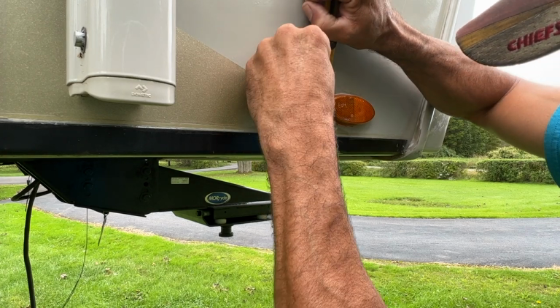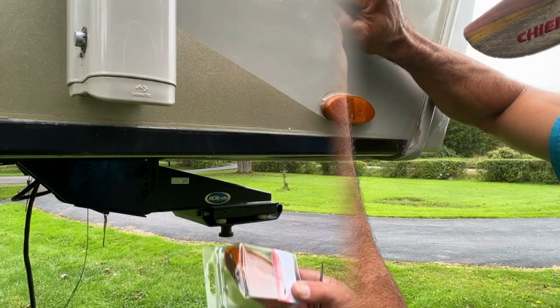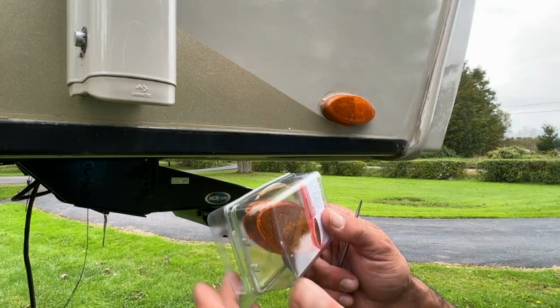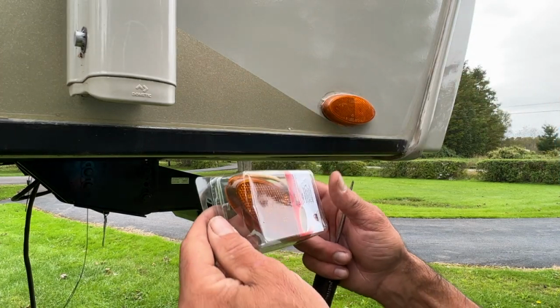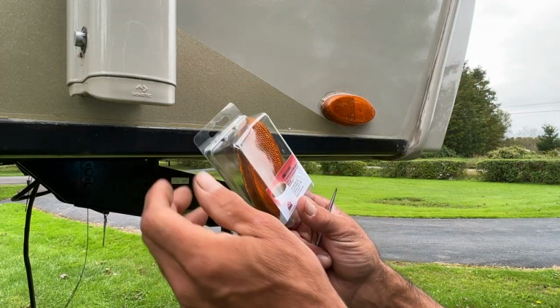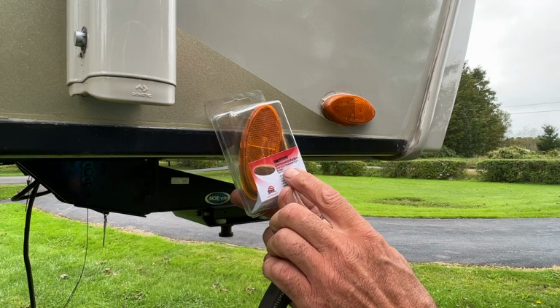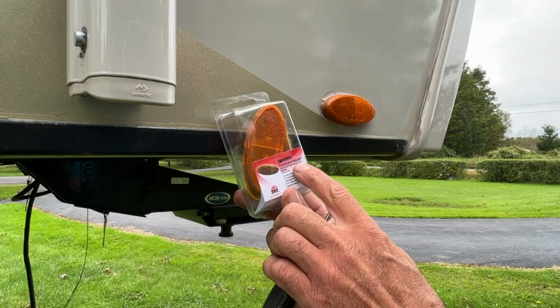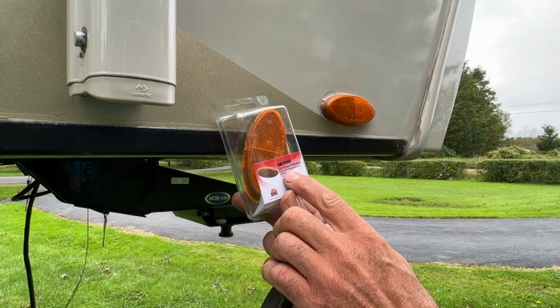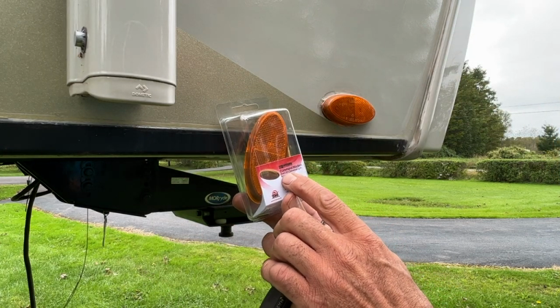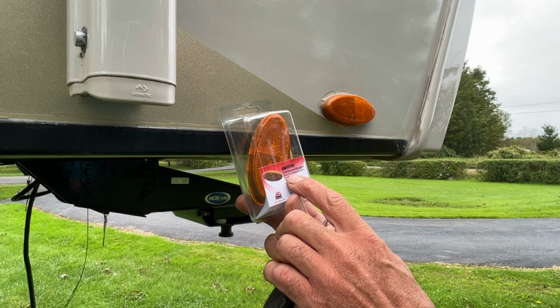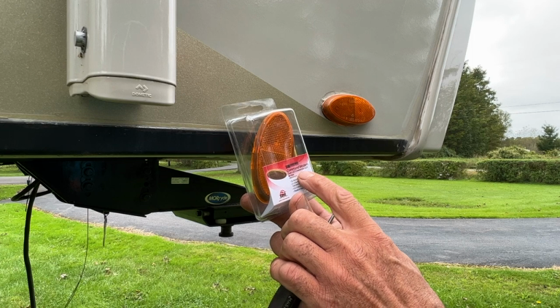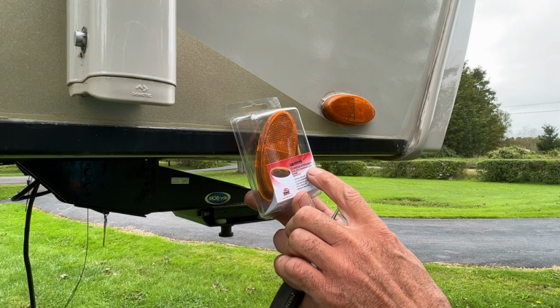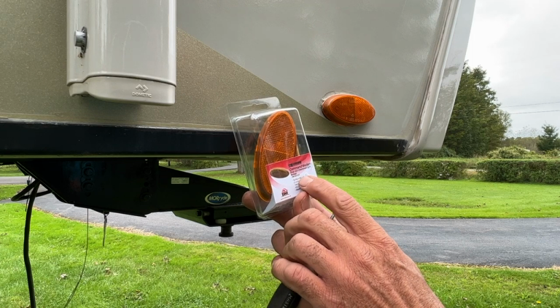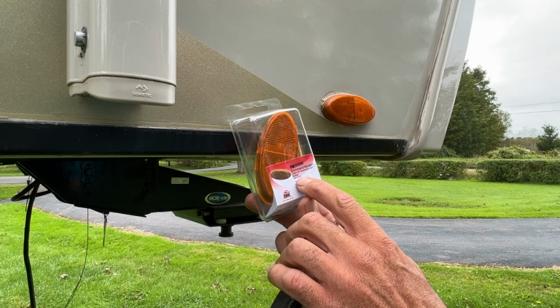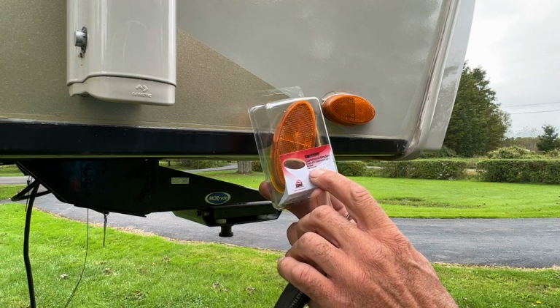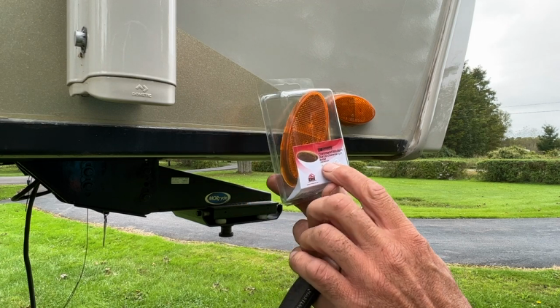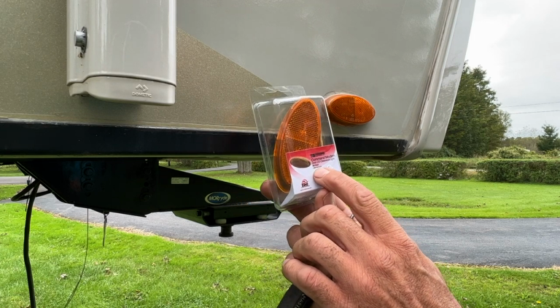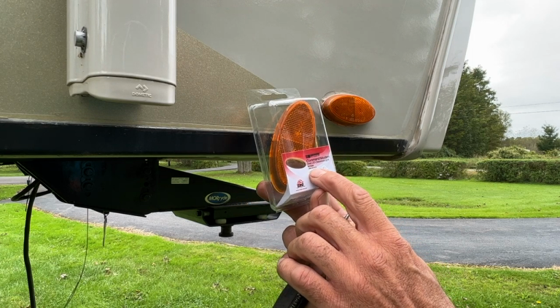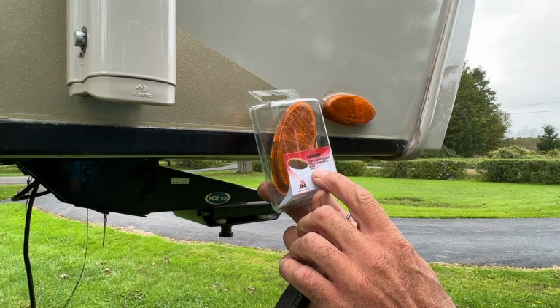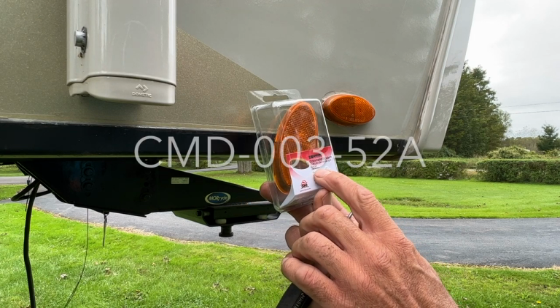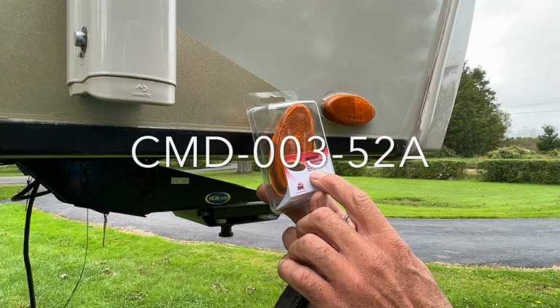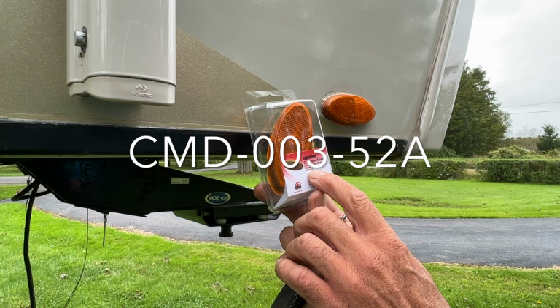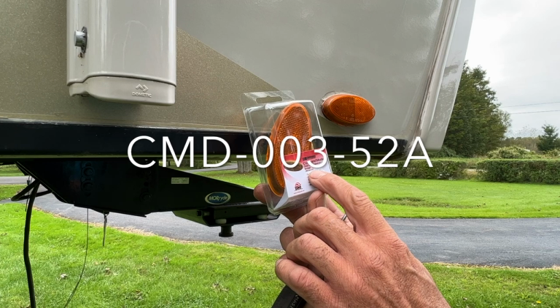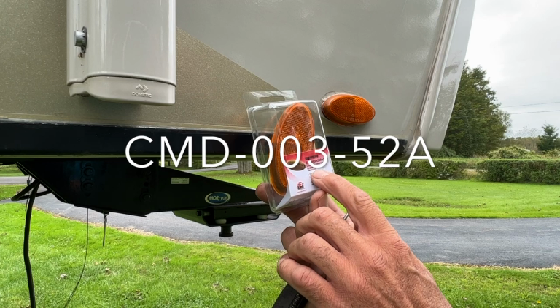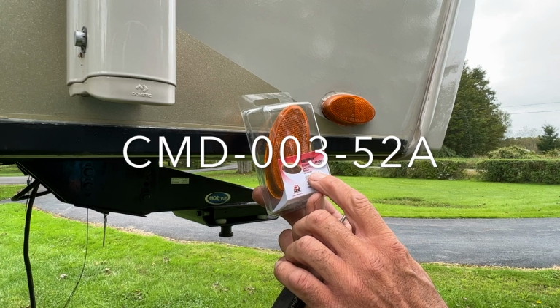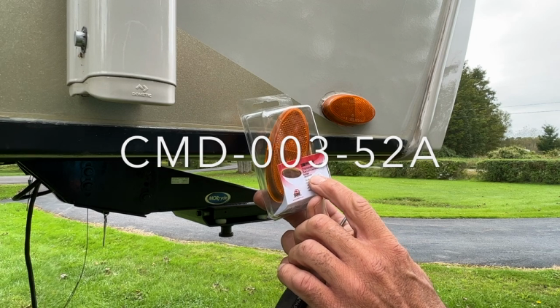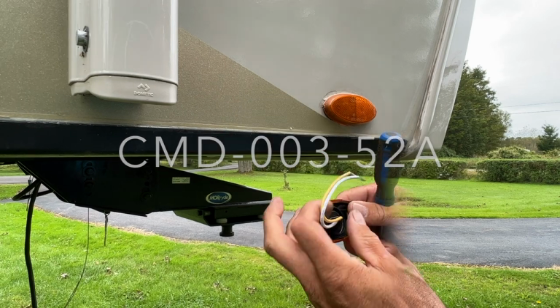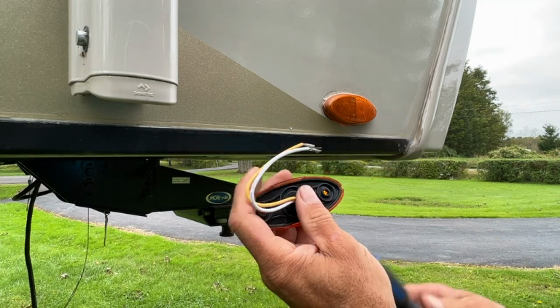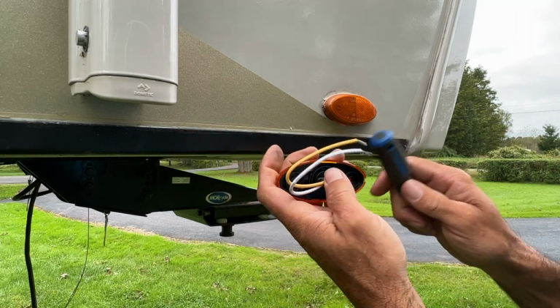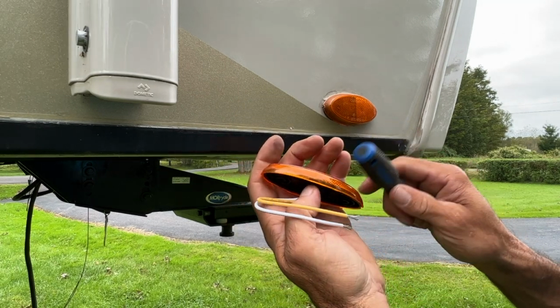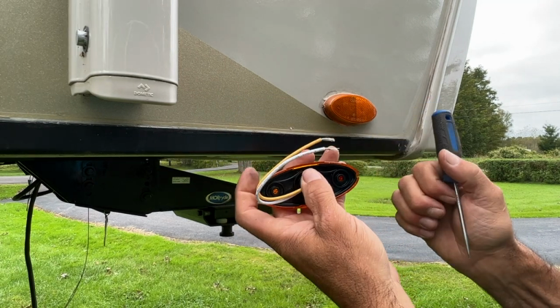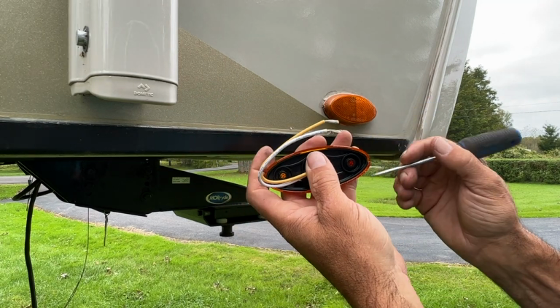This is the light here, made by Command — the oval LED clearance light. The part number is CMD-003-52A. To take the lens off of this one here...